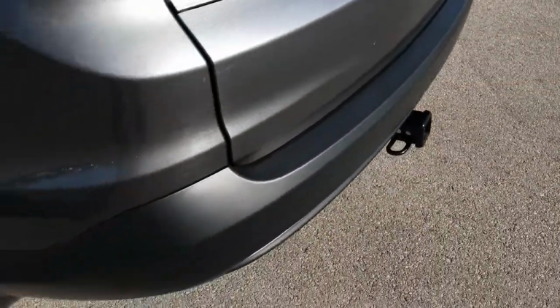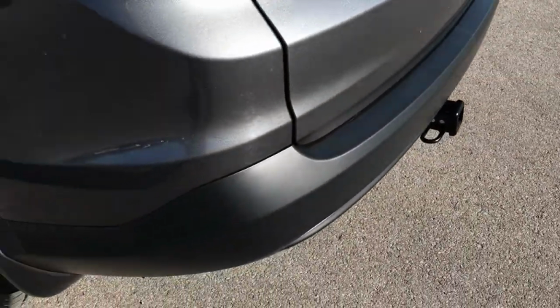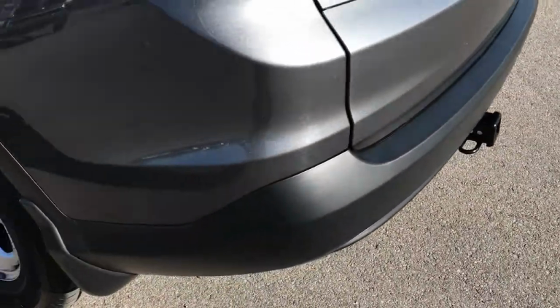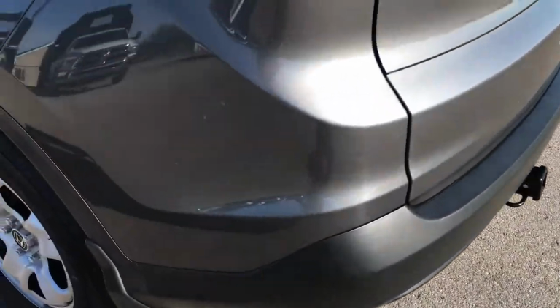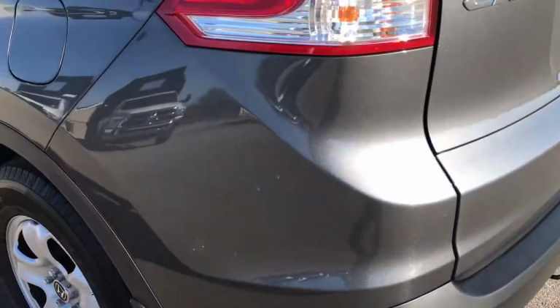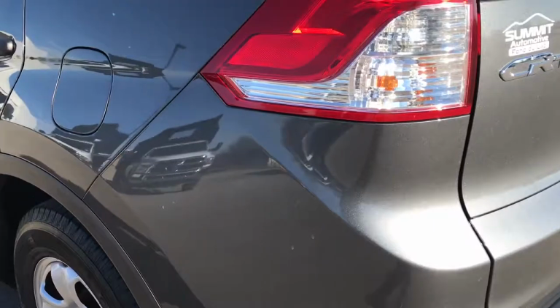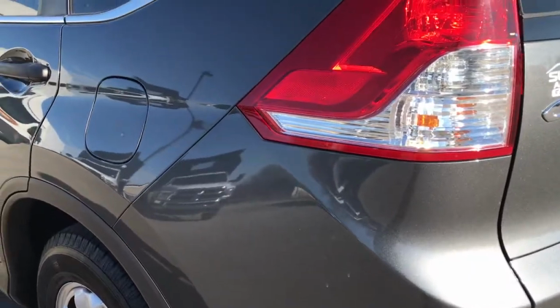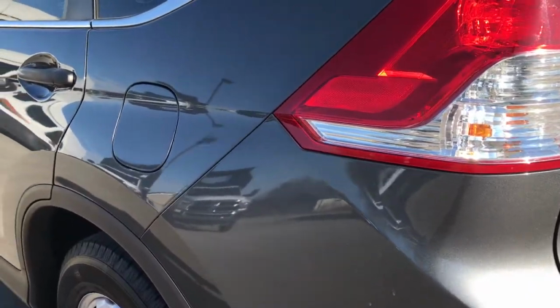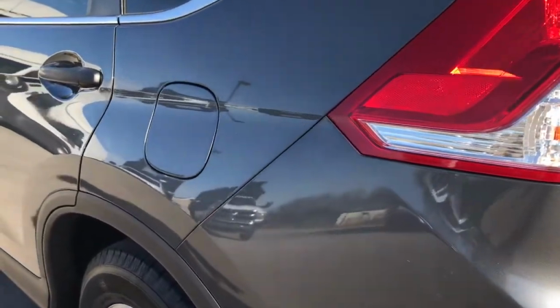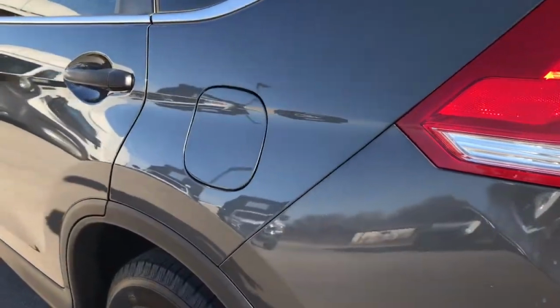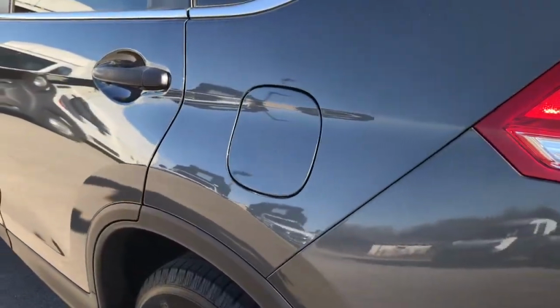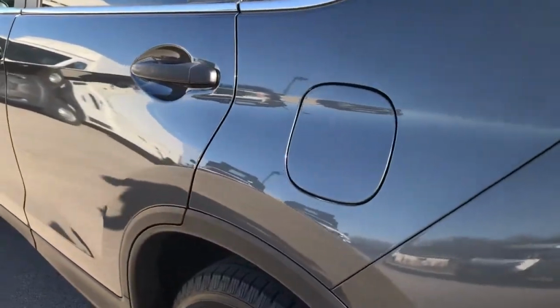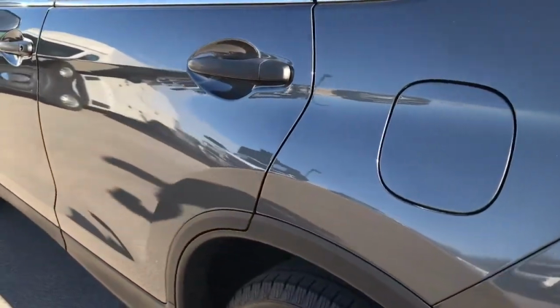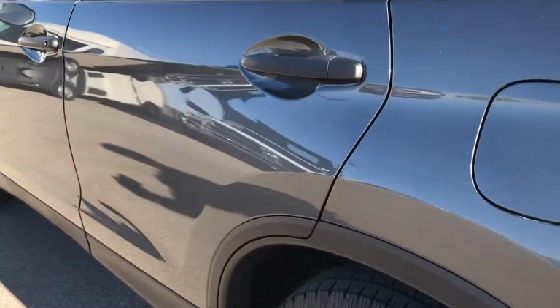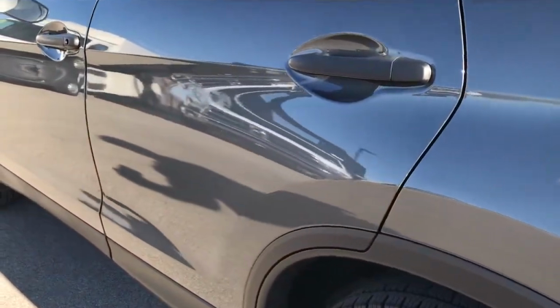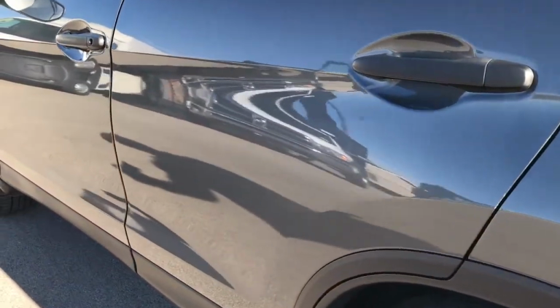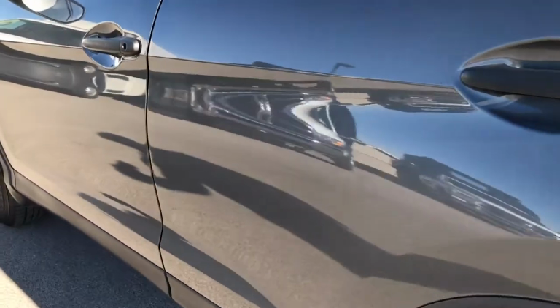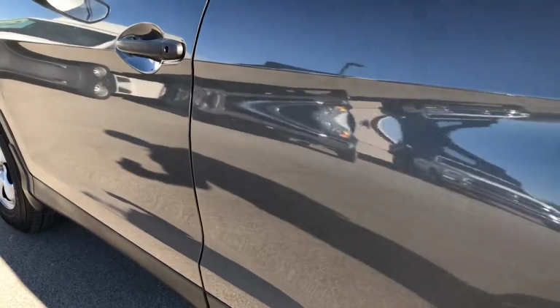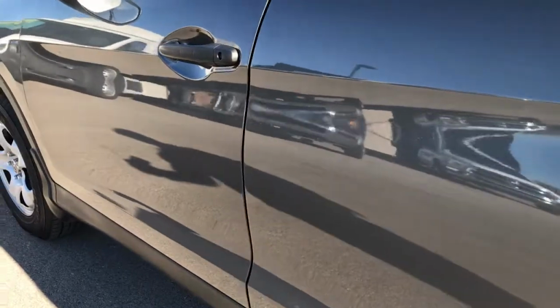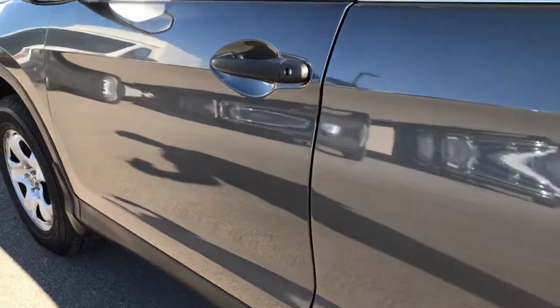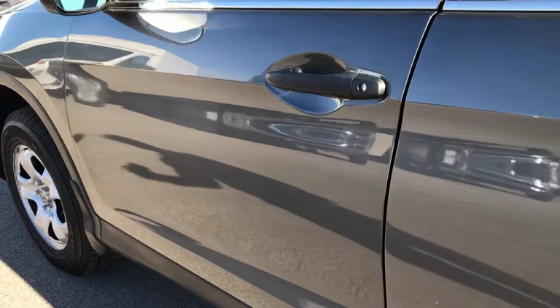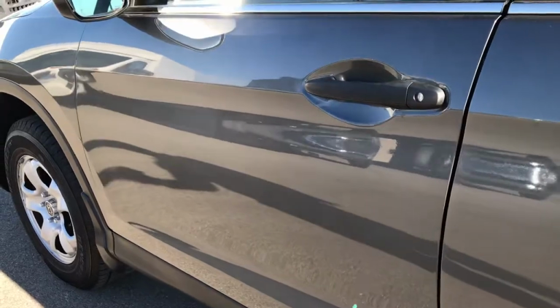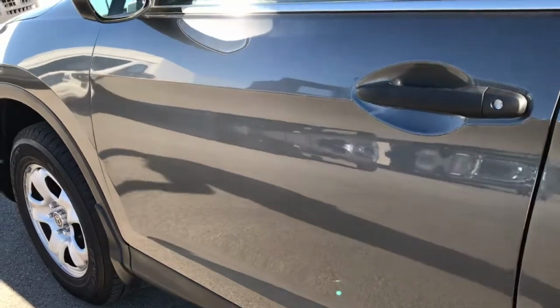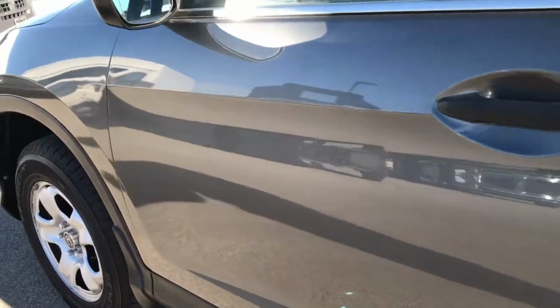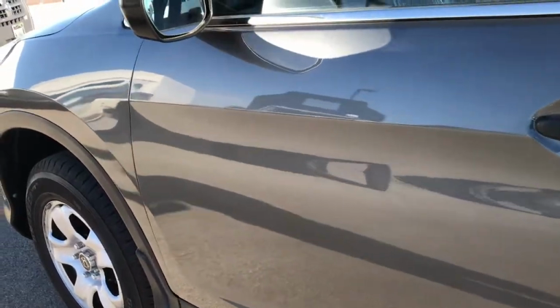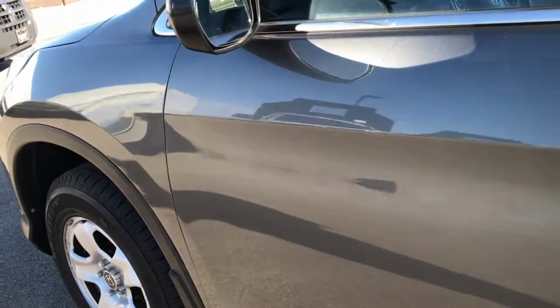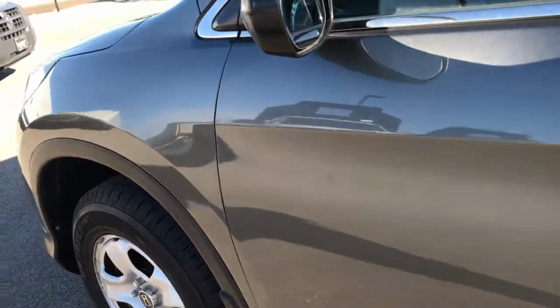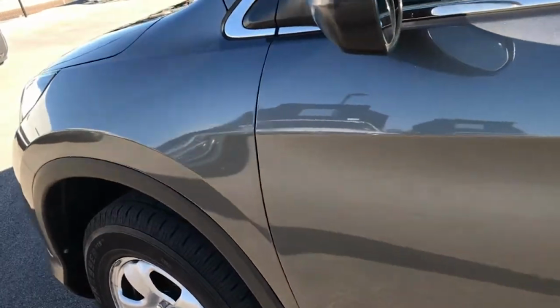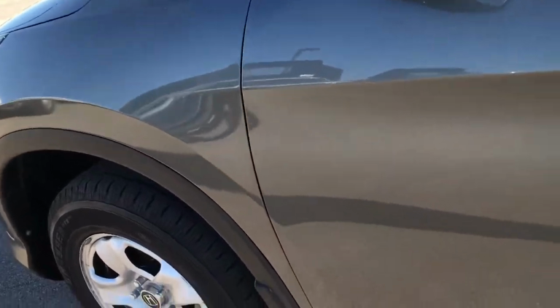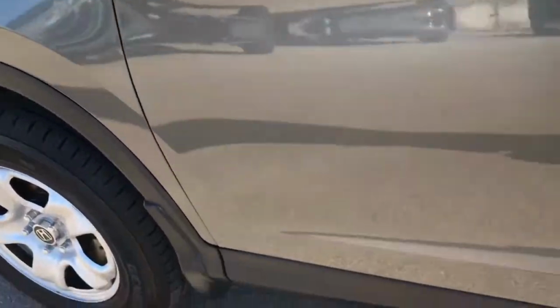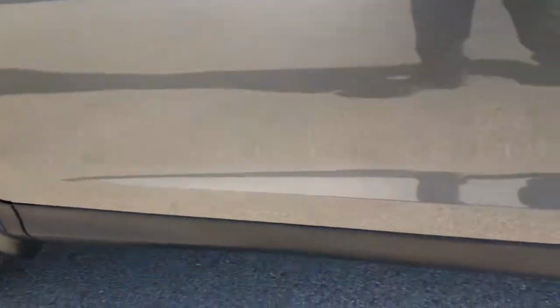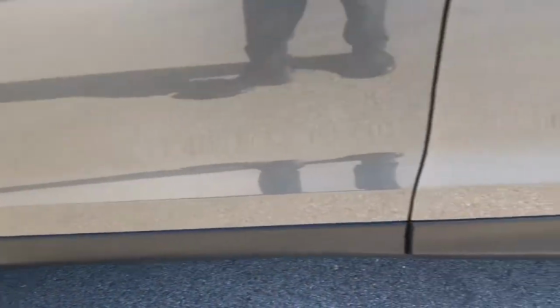Down this side of the vehicle, just as clean as the passenger side. I didn't see any dents or dings down this side — very, very clean. Paint is in excellent shape.